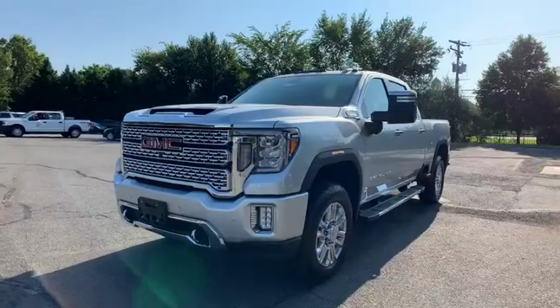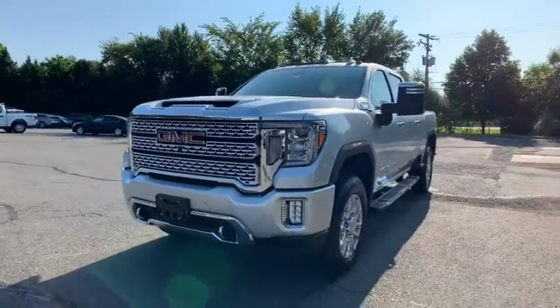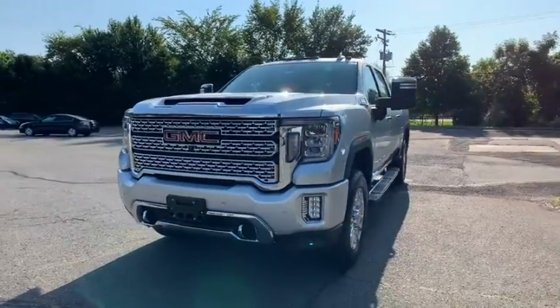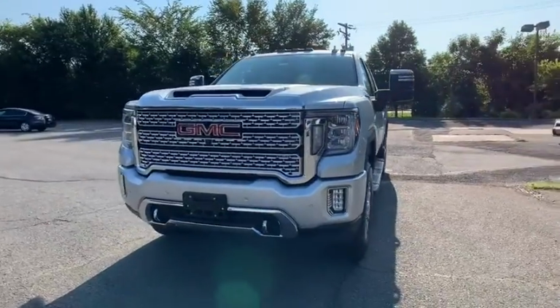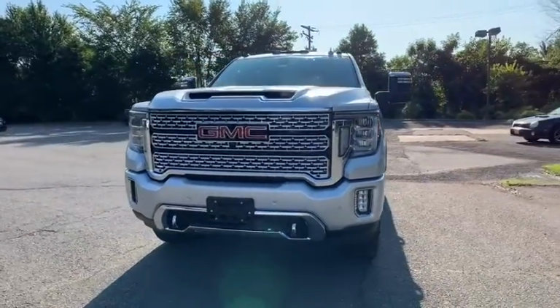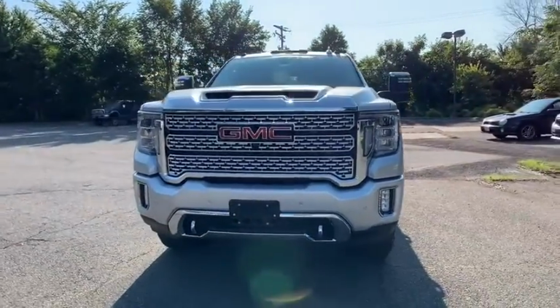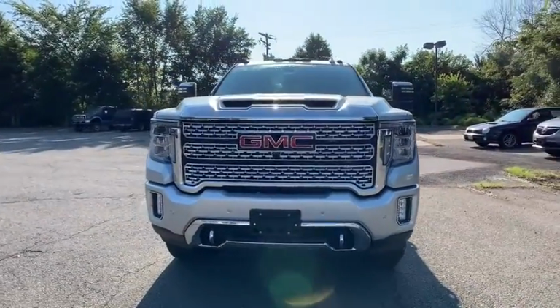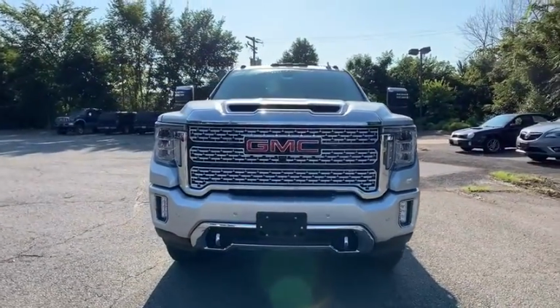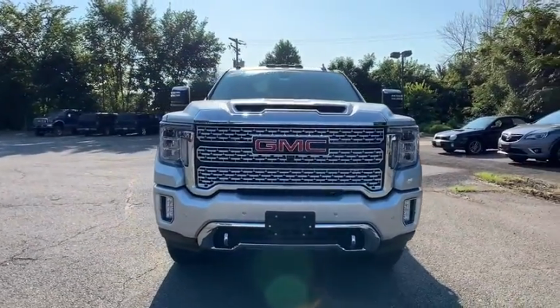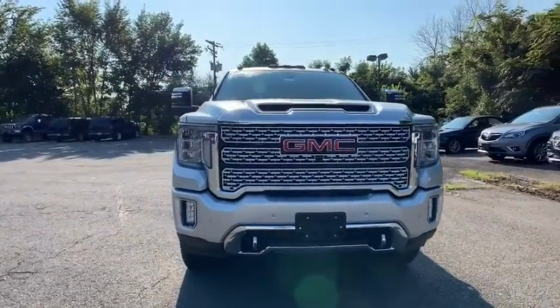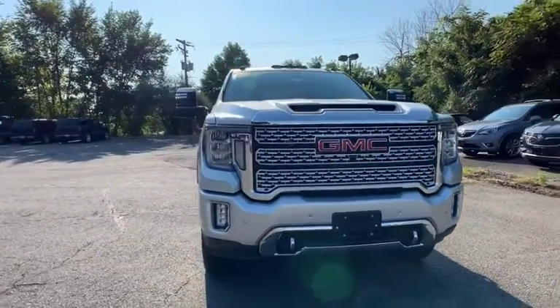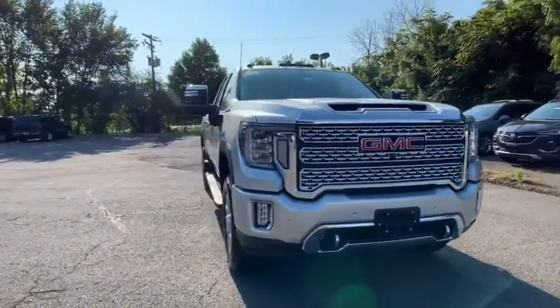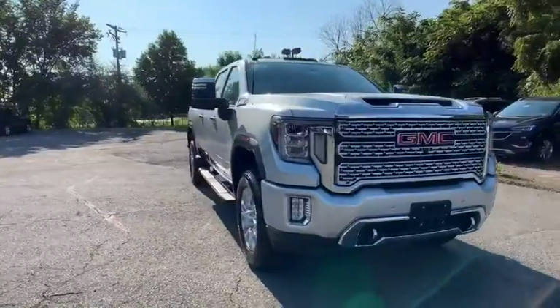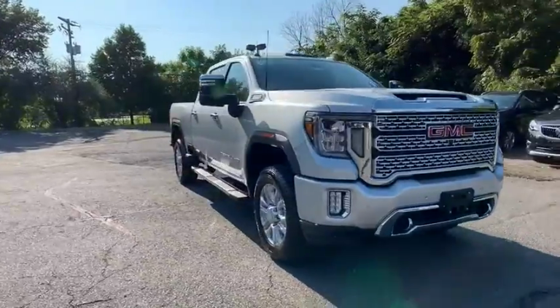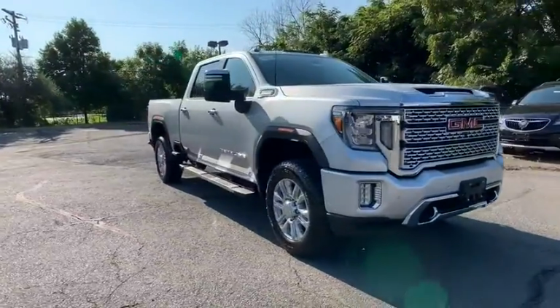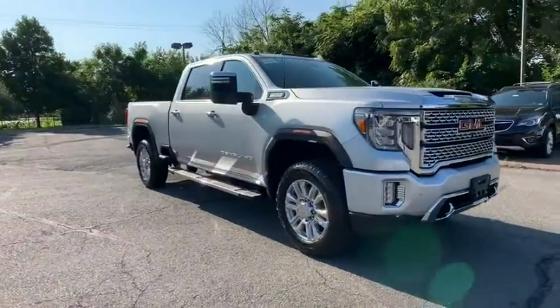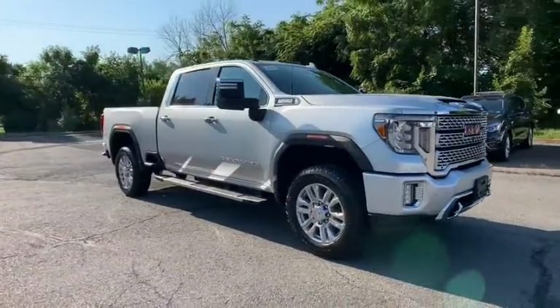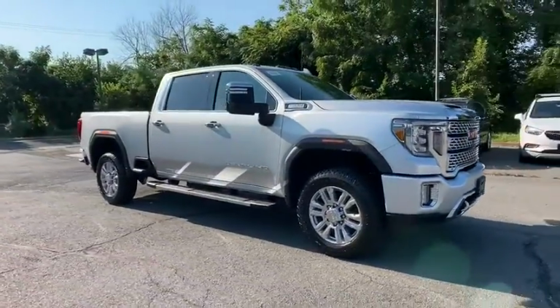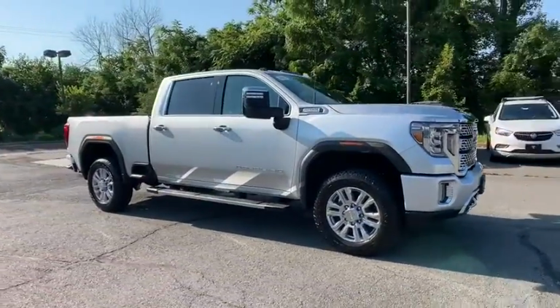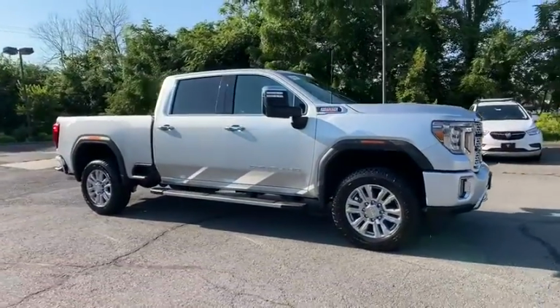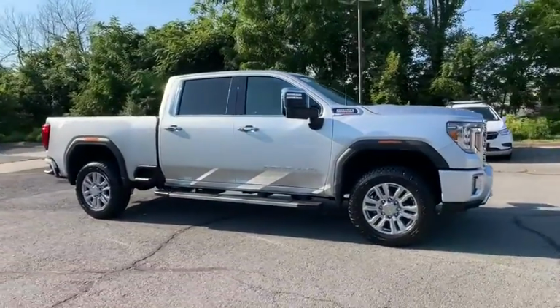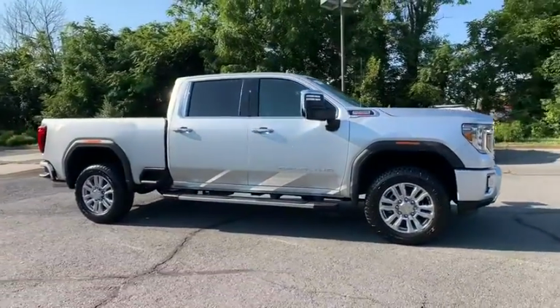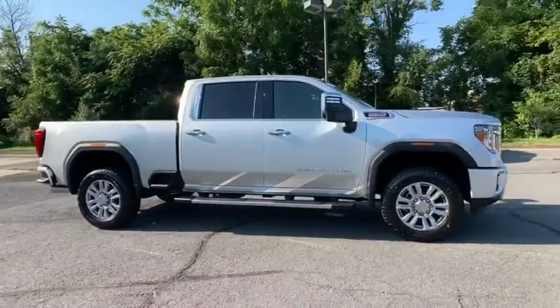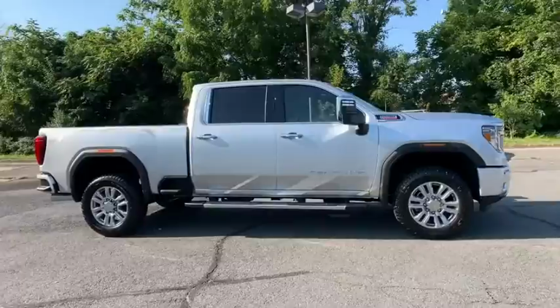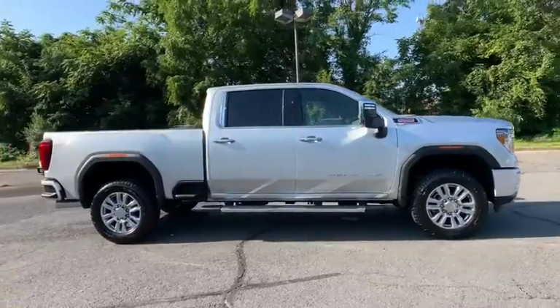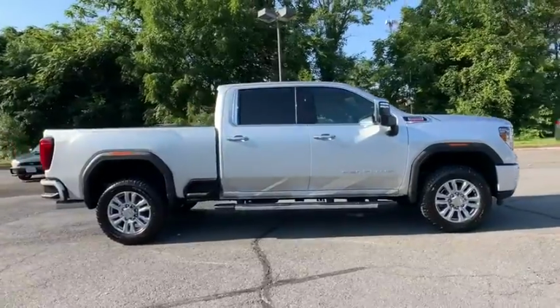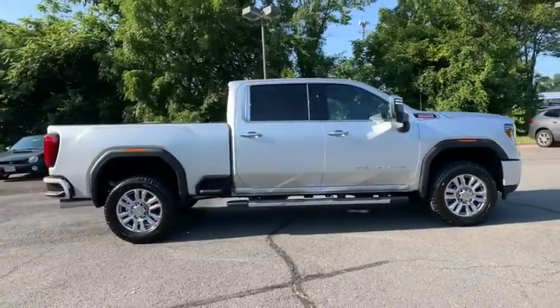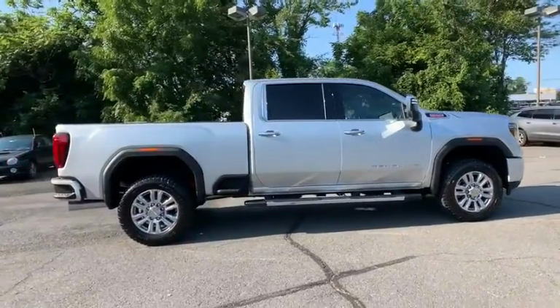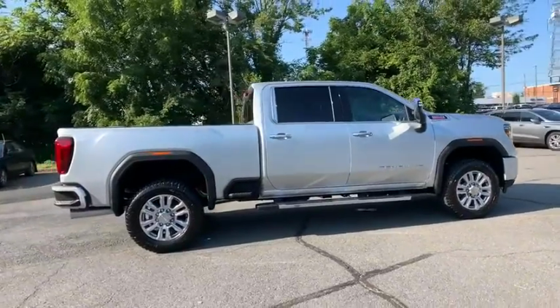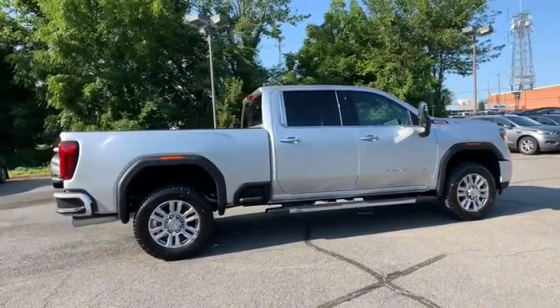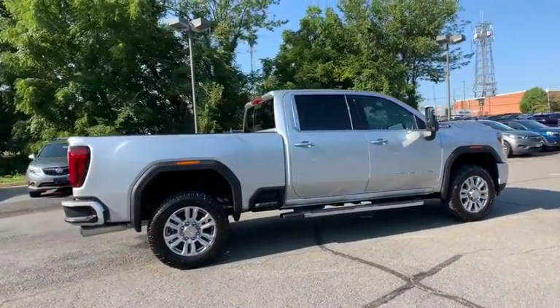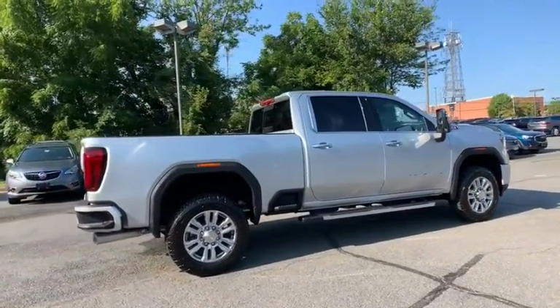Come test drive the 2020 GMC Sierra 2500 HD. The GMC Sierra 2500 HD has all your workhorse basics covered. No worries here. Here are some of this vehicle's great options.